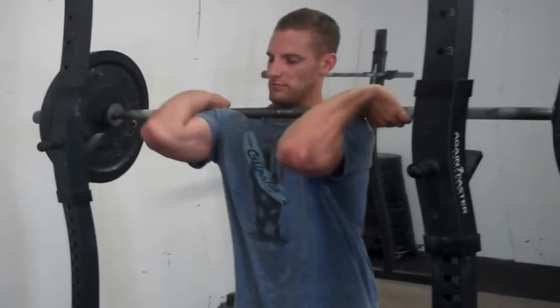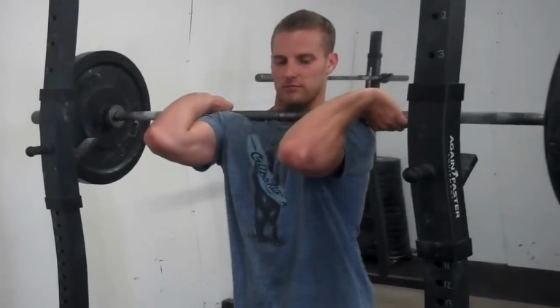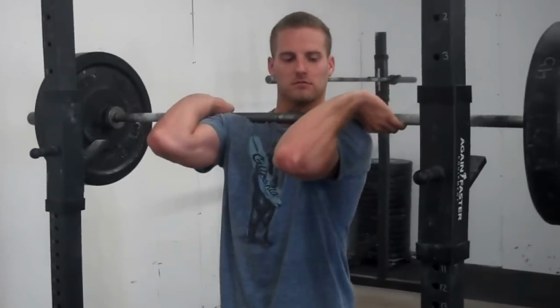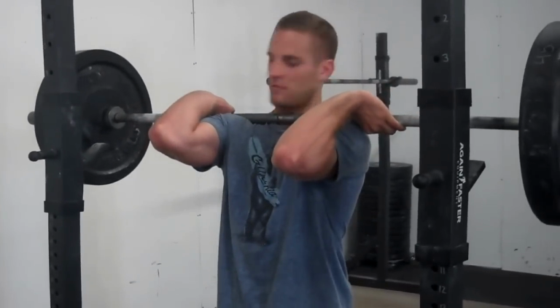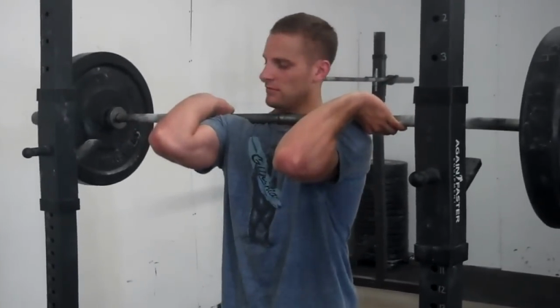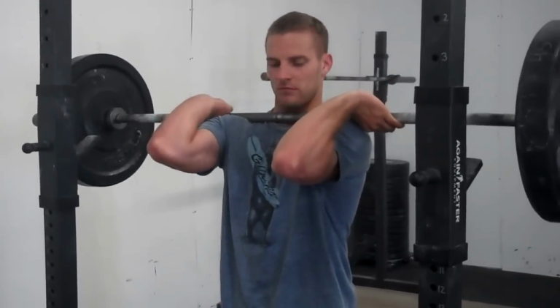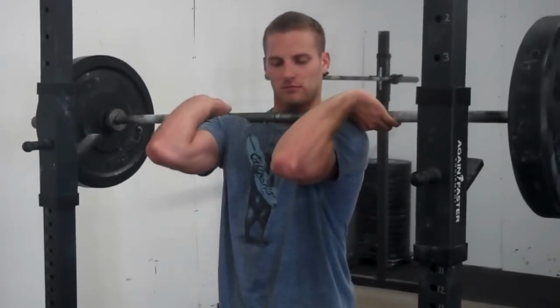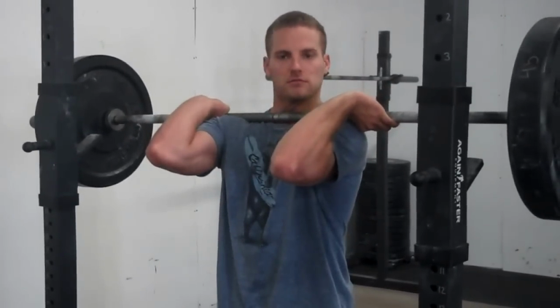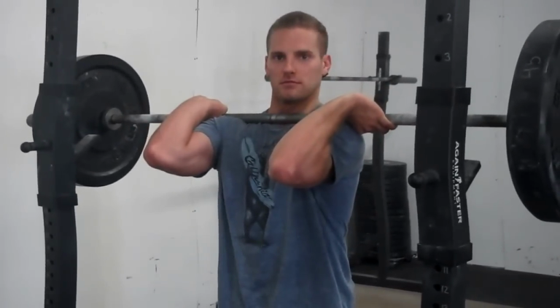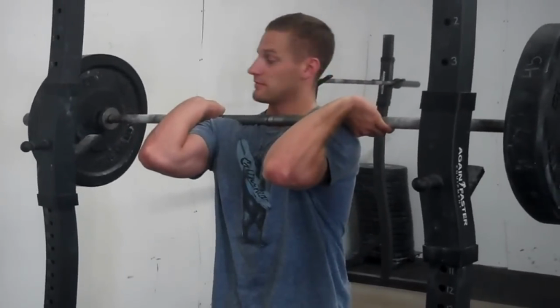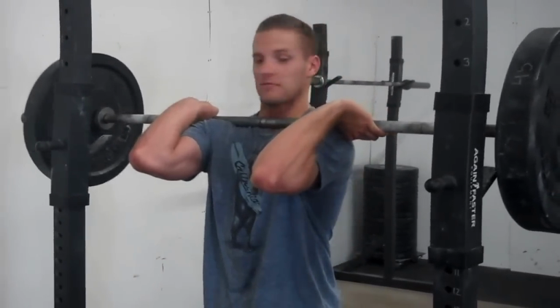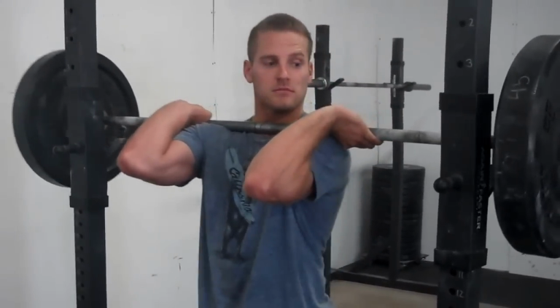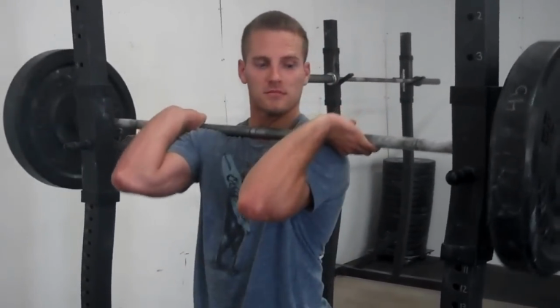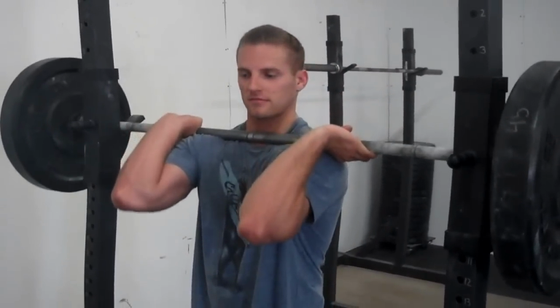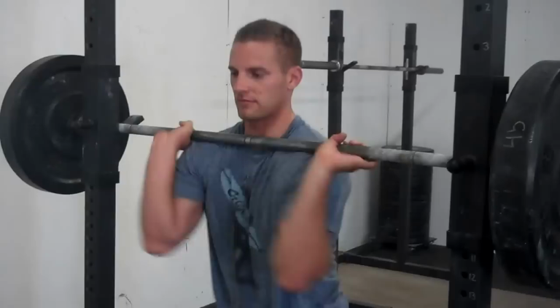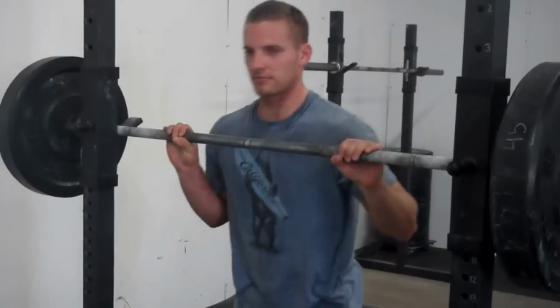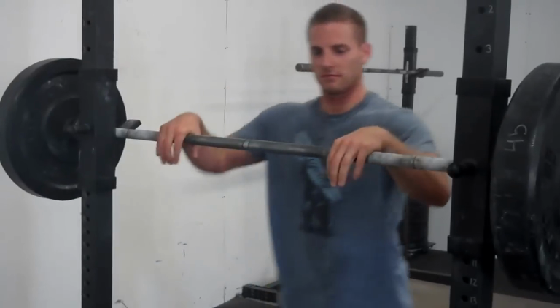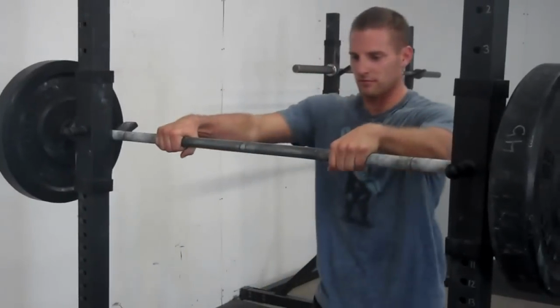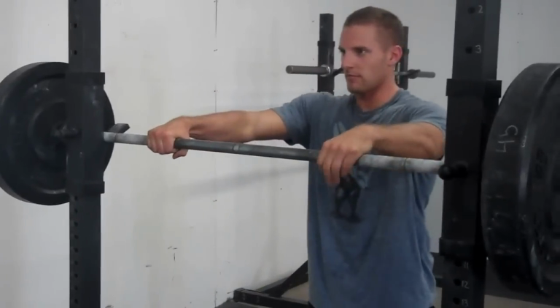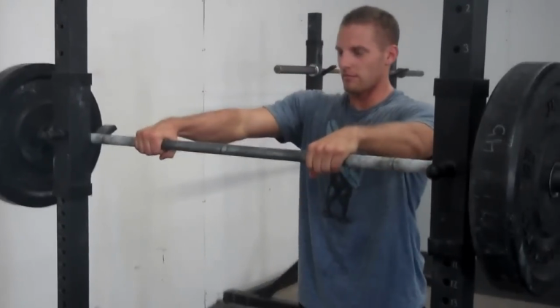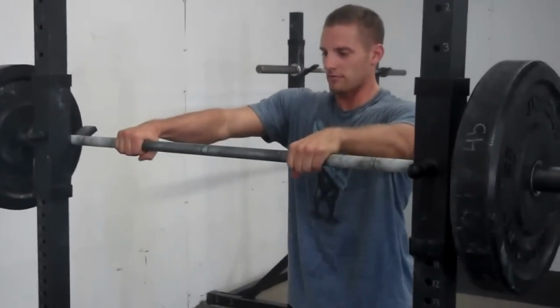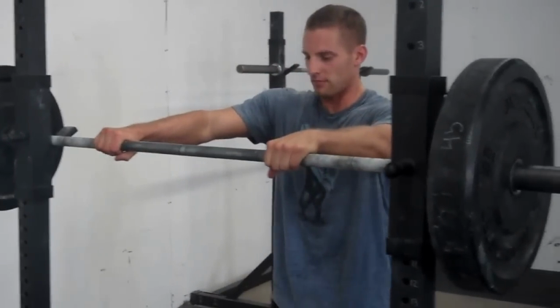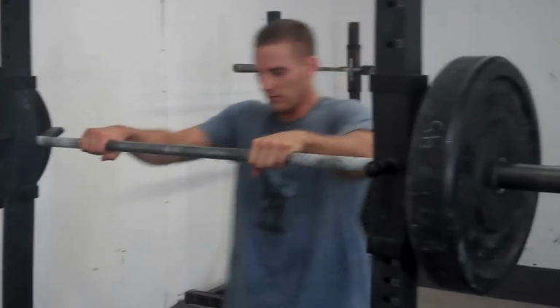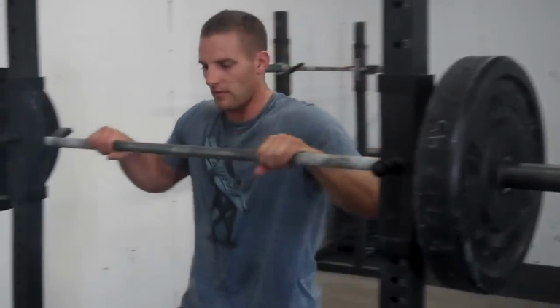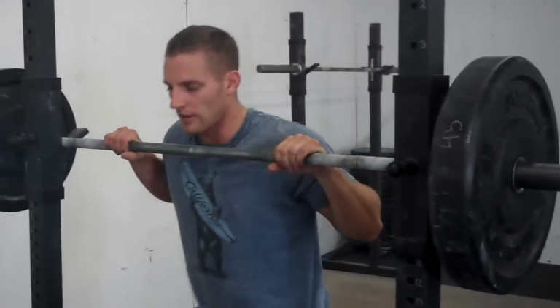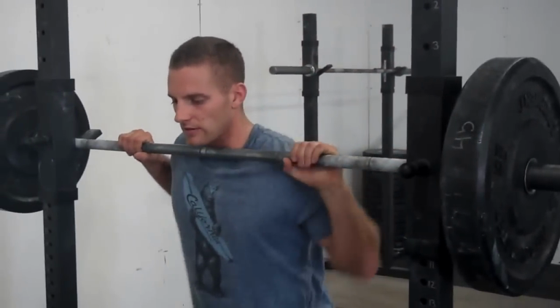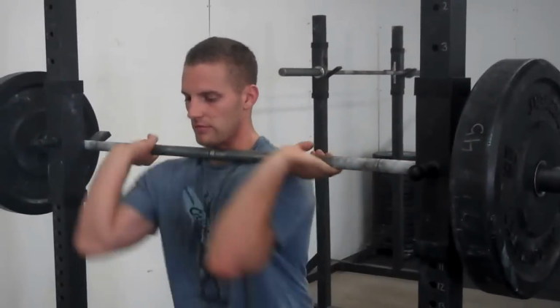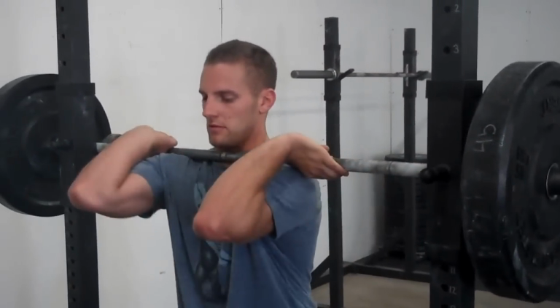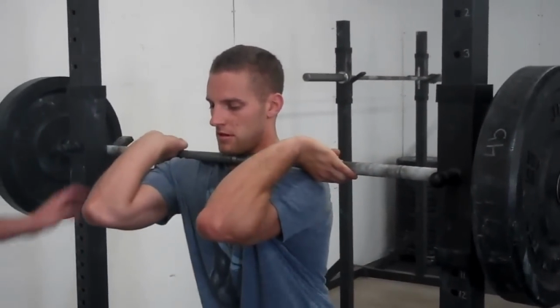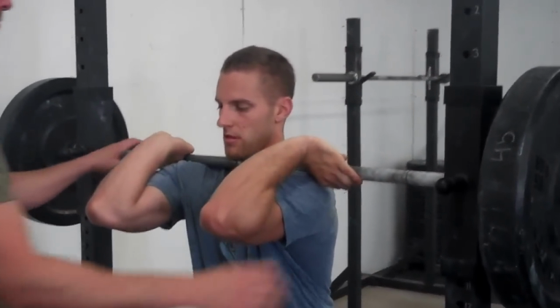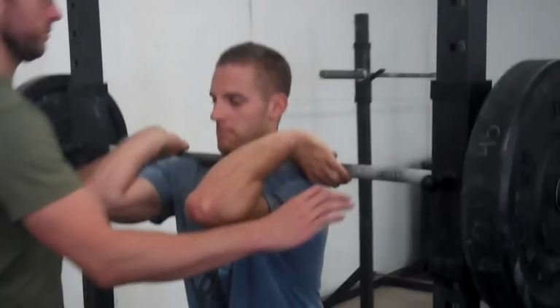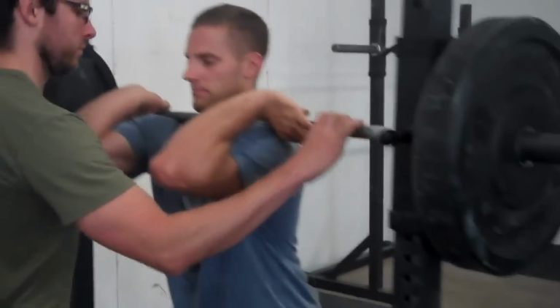Alright guys, working on a little front rack mobility here. We're going to do a little test and then retest at the end. Goose Daddy has pretty good flexibility. So now we're going to have him do — we've got some weight here on the bar — have him get into that front rack position.